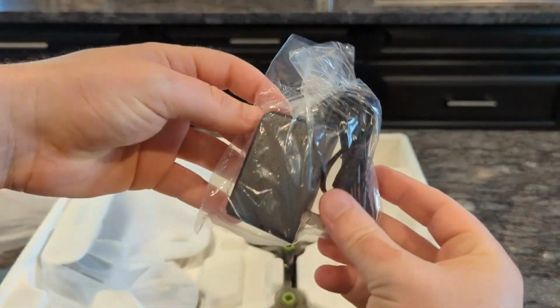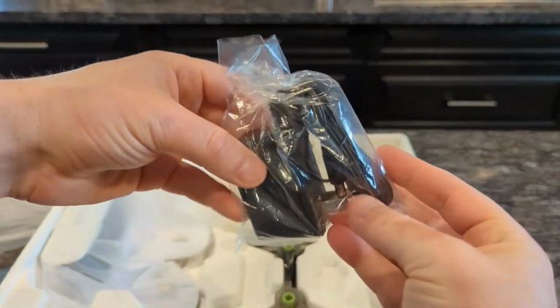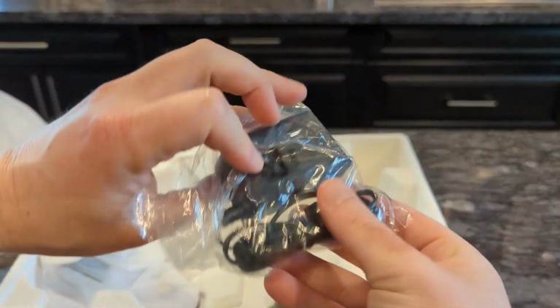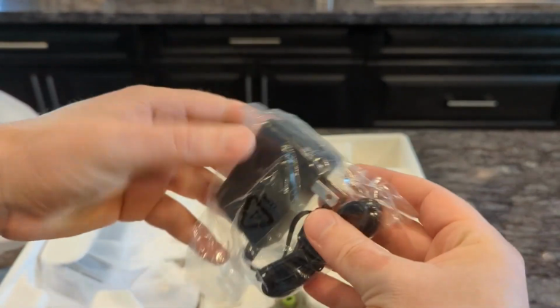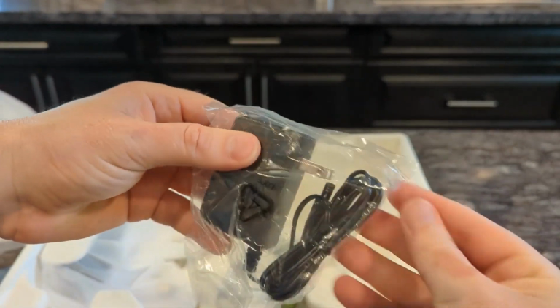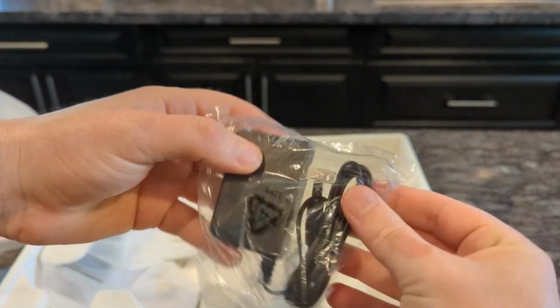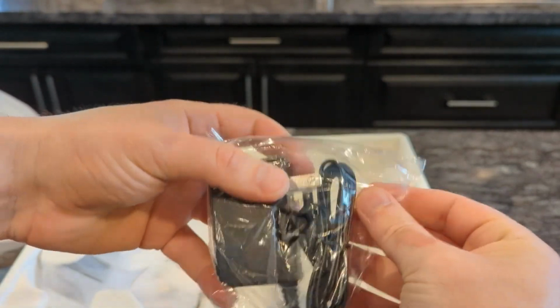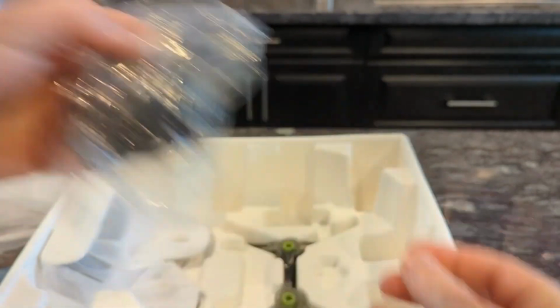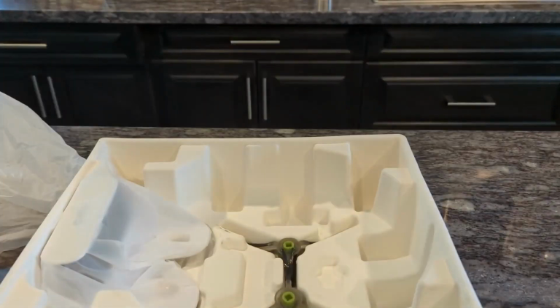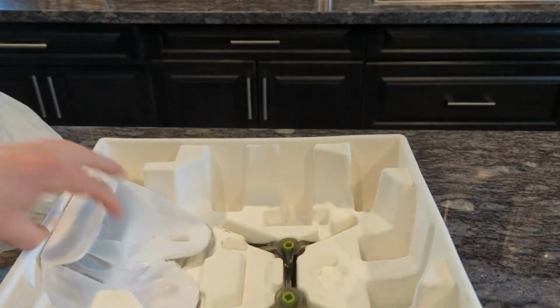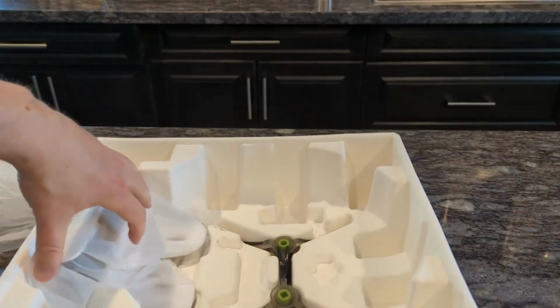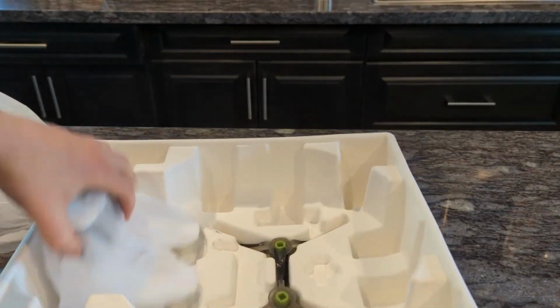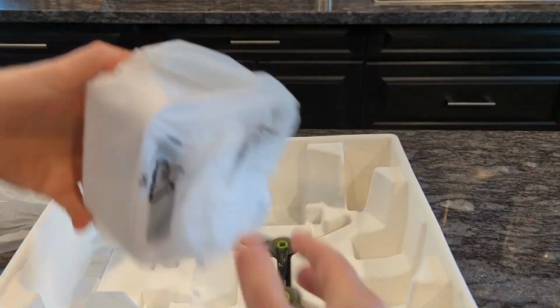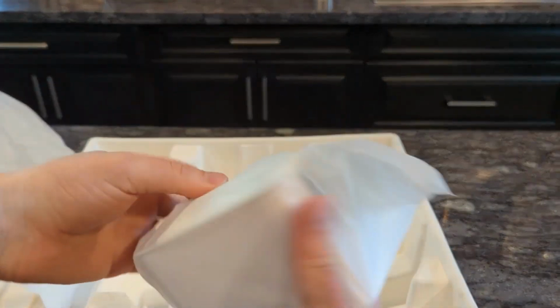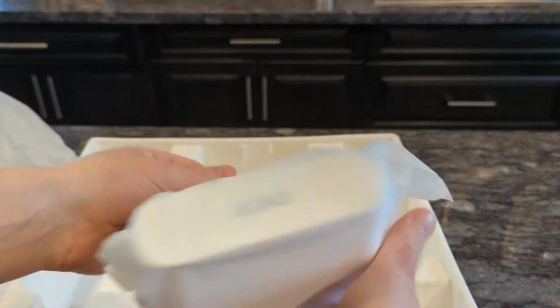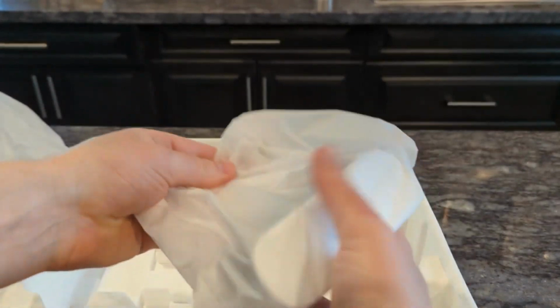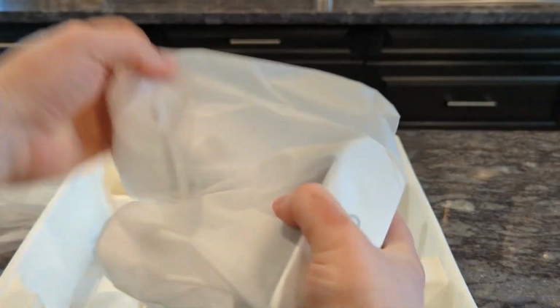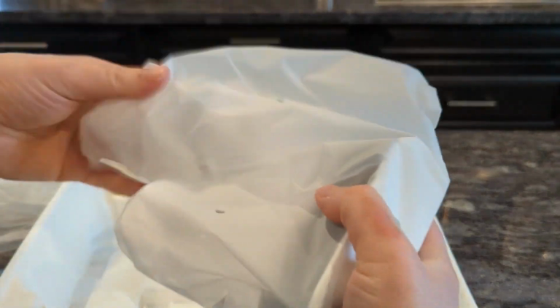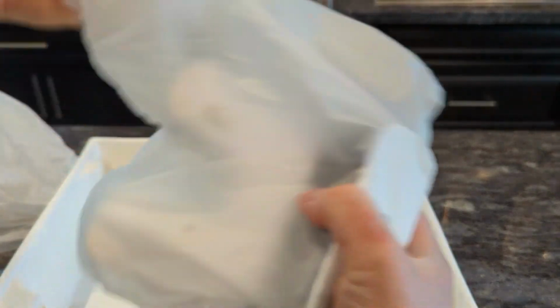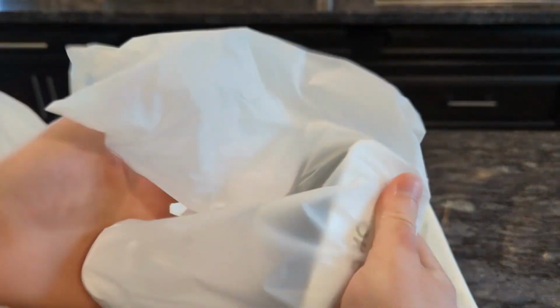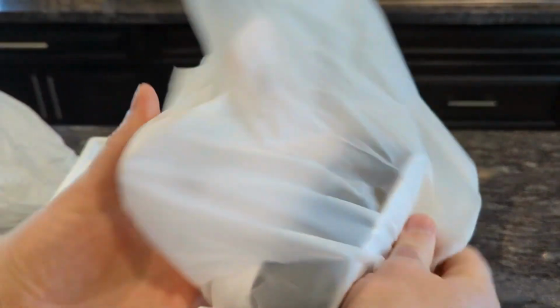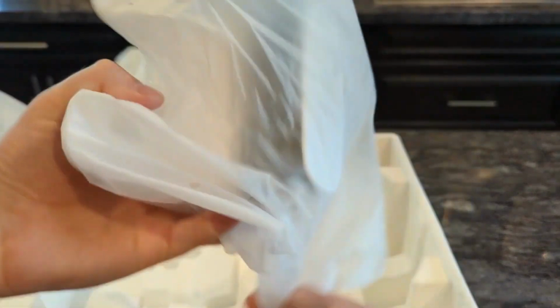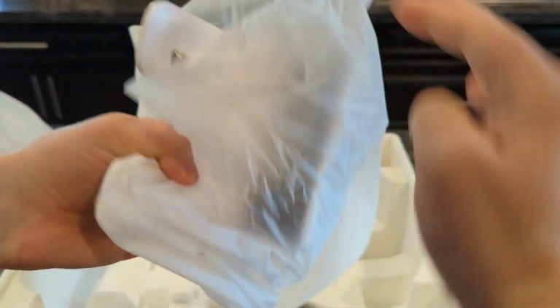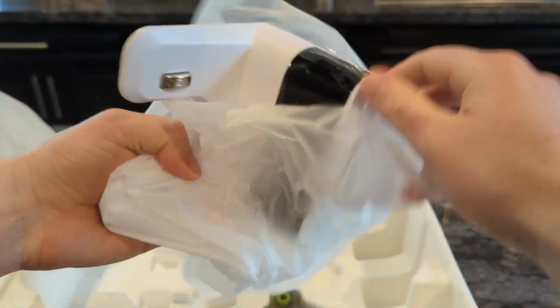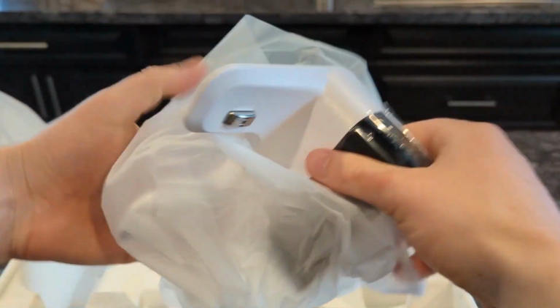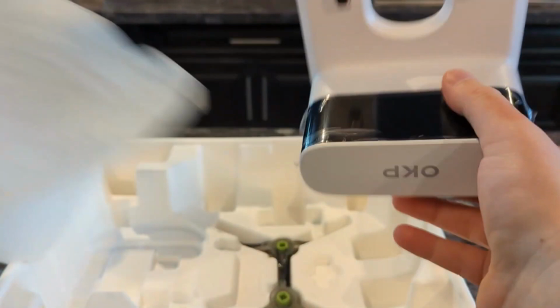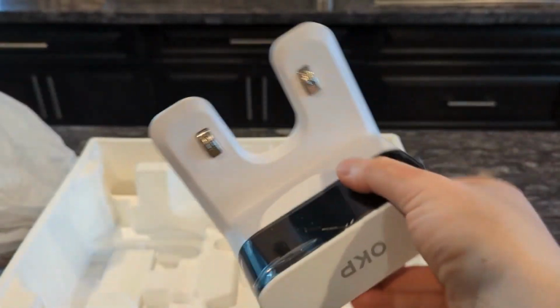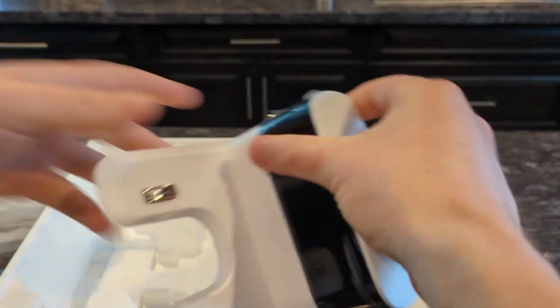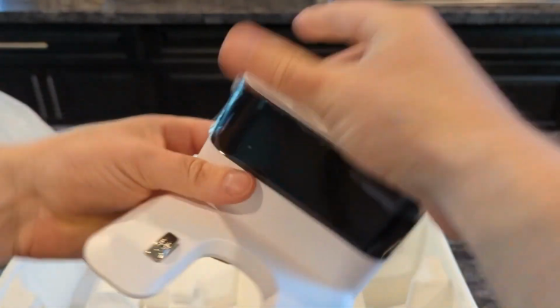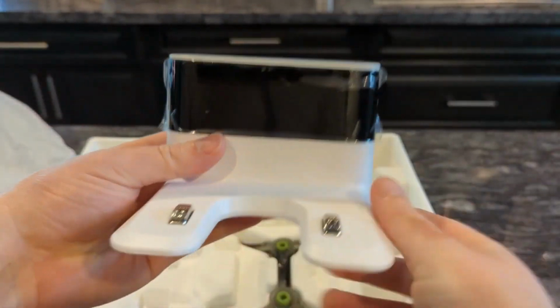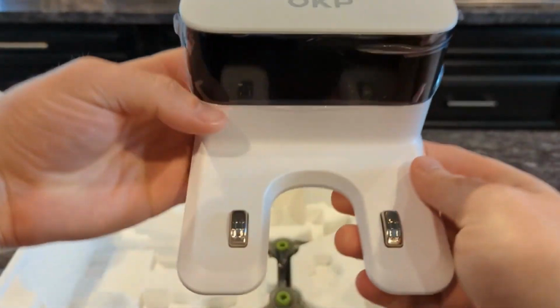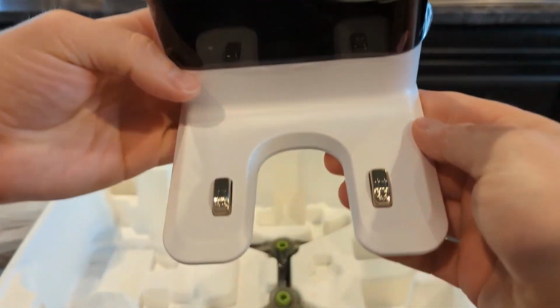This OKP robot vacuum has six different cleaning modes: auto clean, random clean, long edge clean, spot clean, and timed clean. It also has manual control.